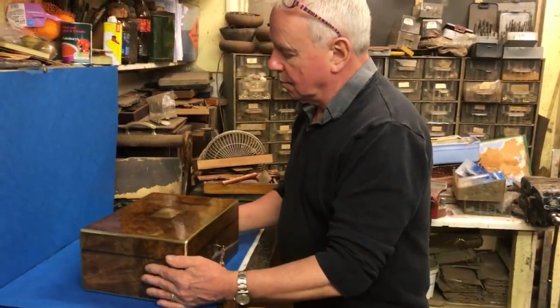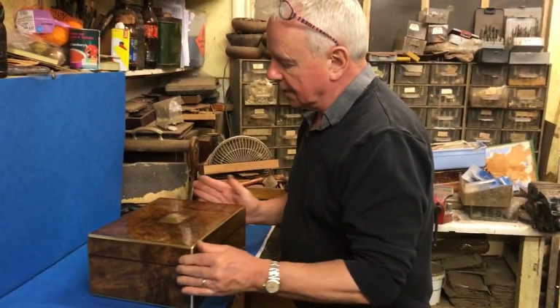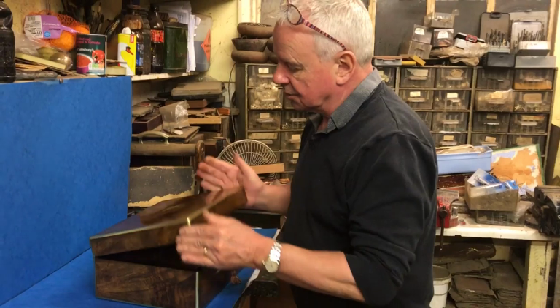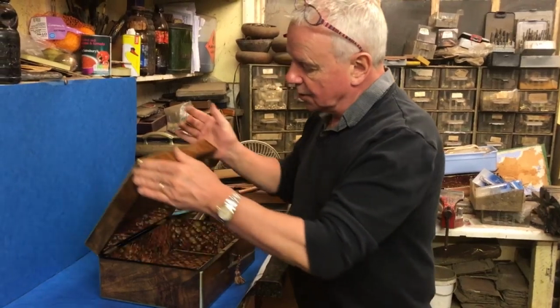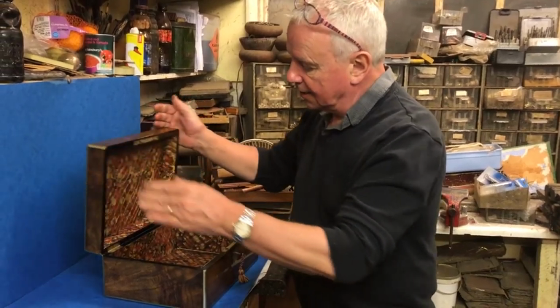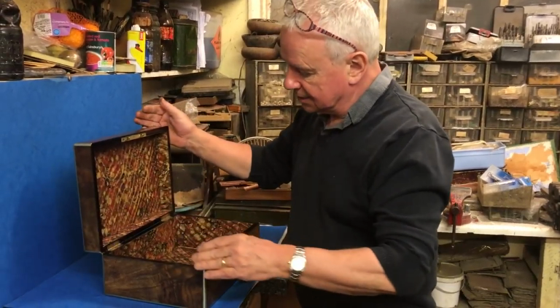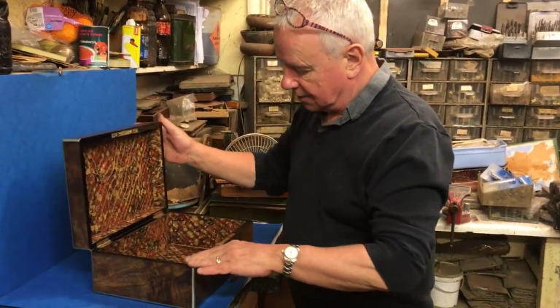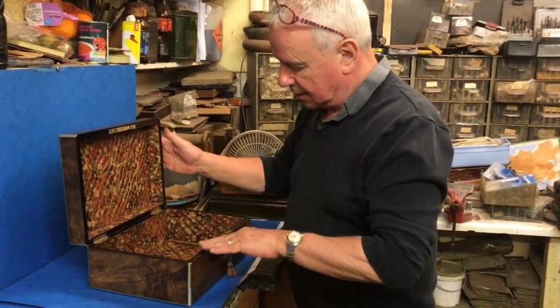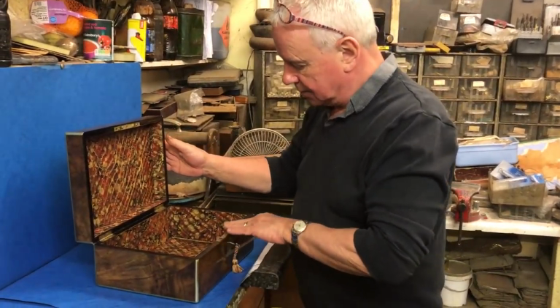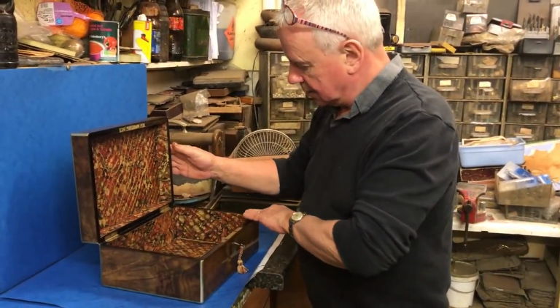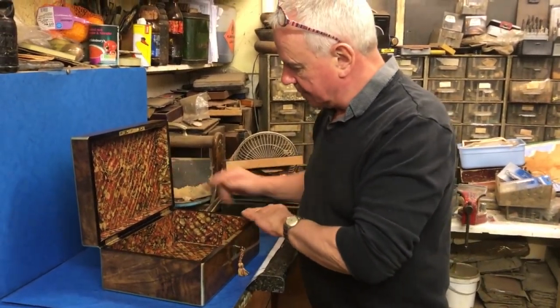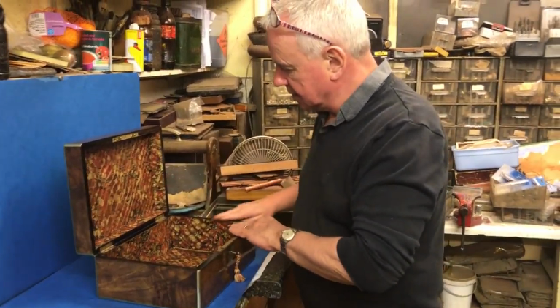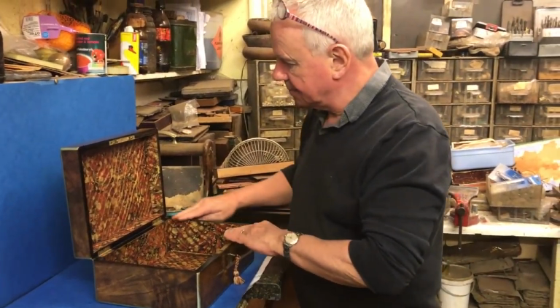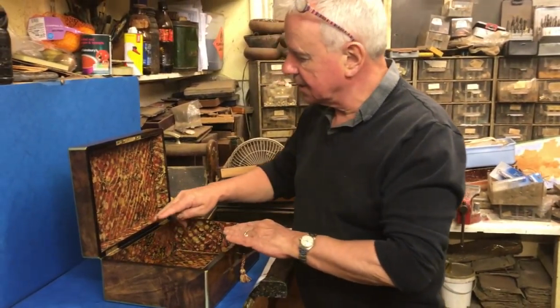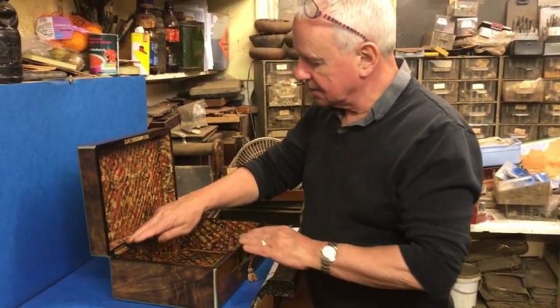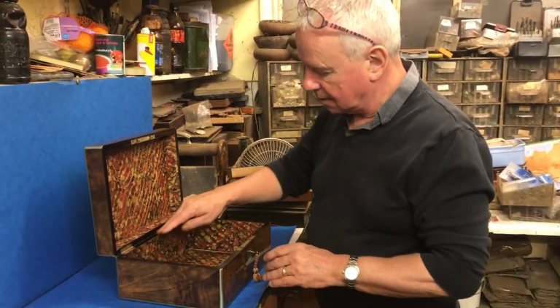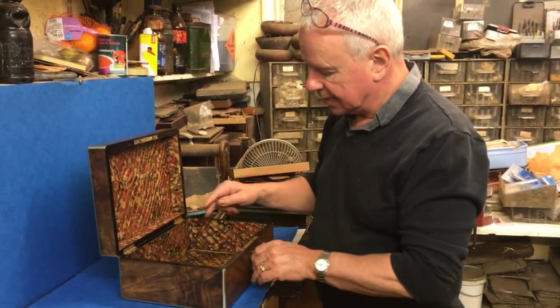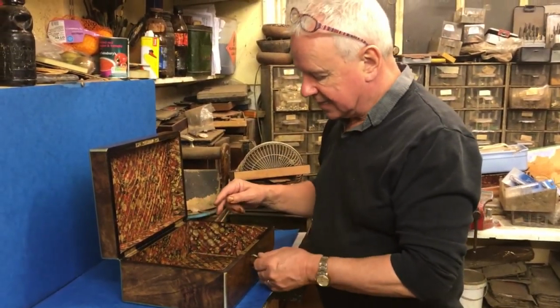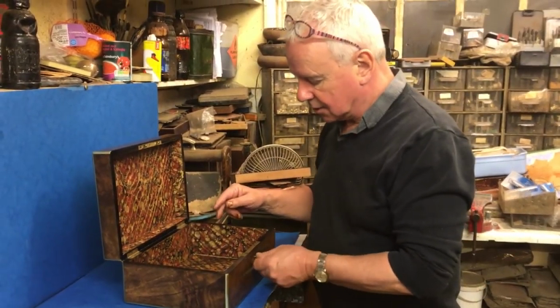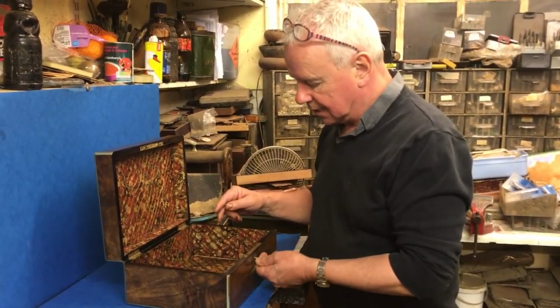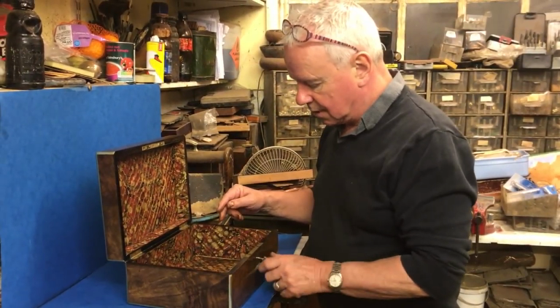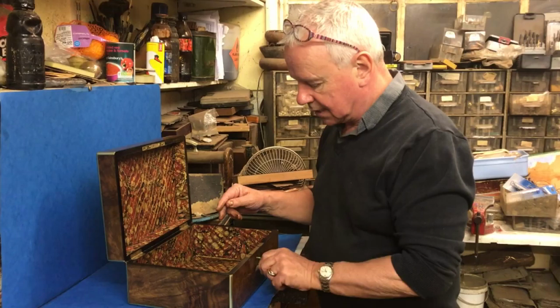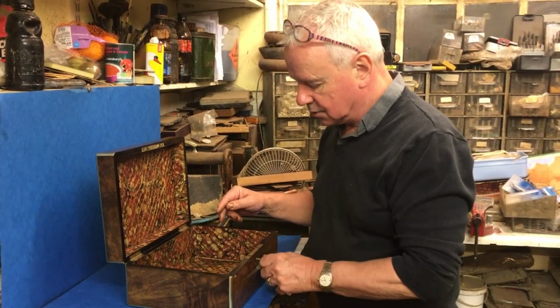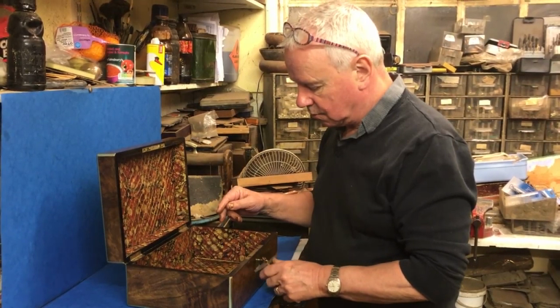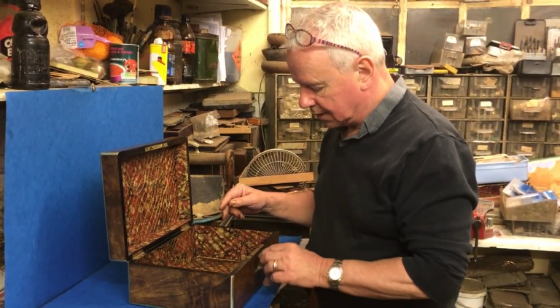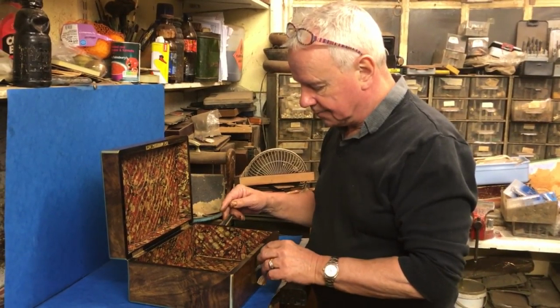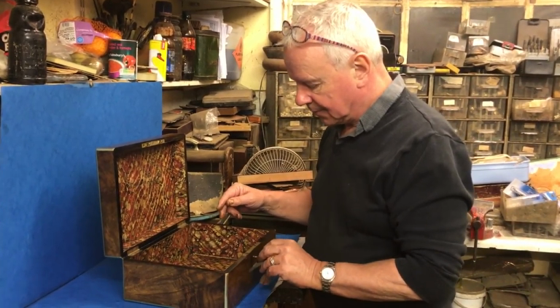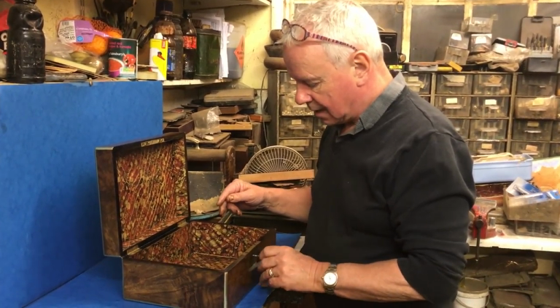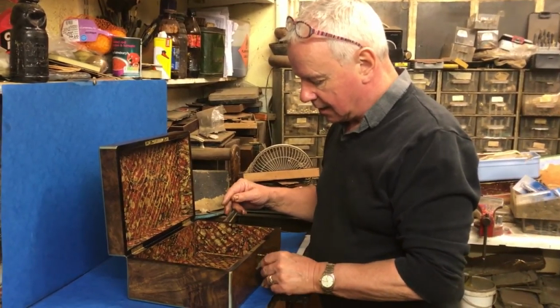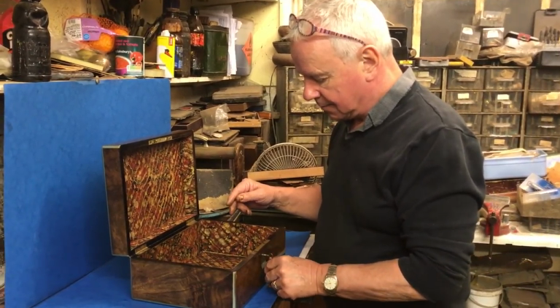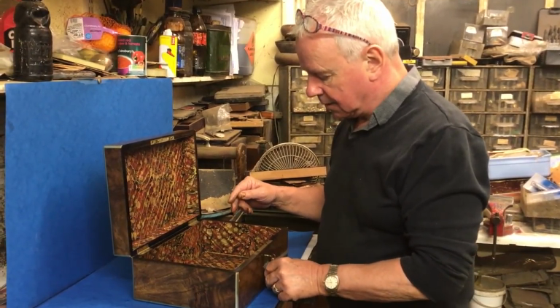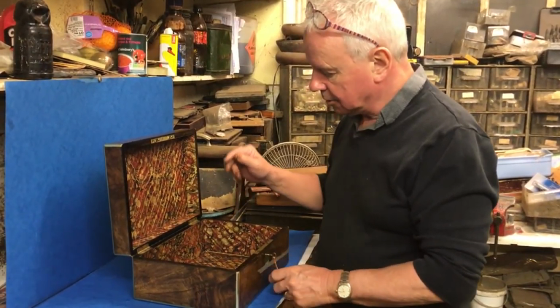It's got a relined interior with an ebony slip to the inside. It's got a key, although the key's not working — the lock.